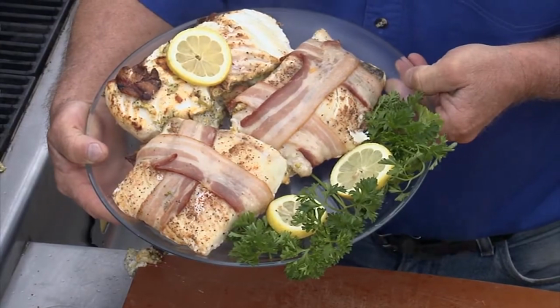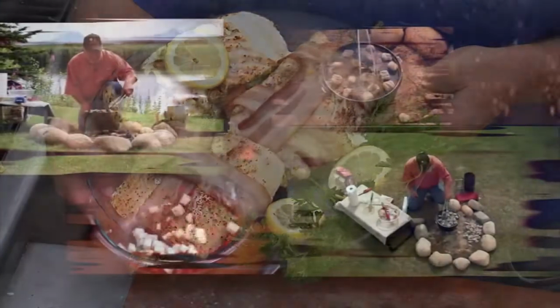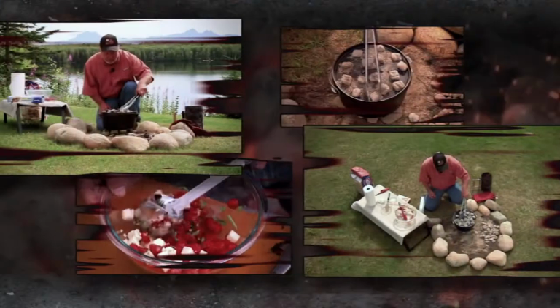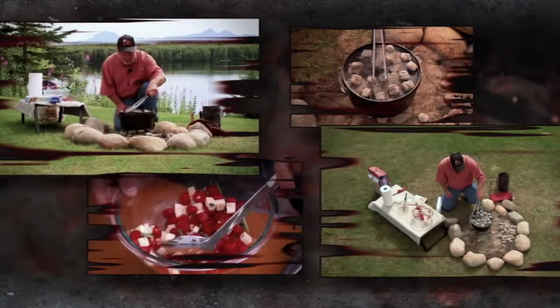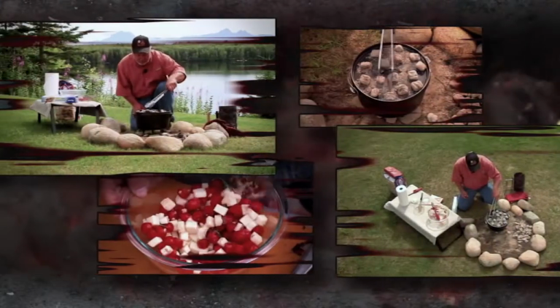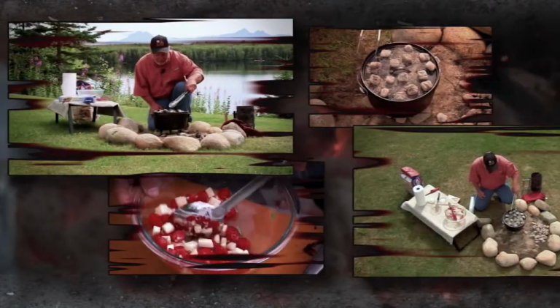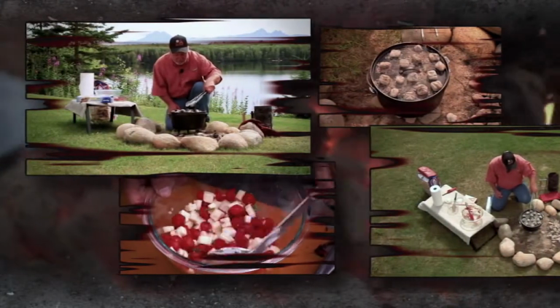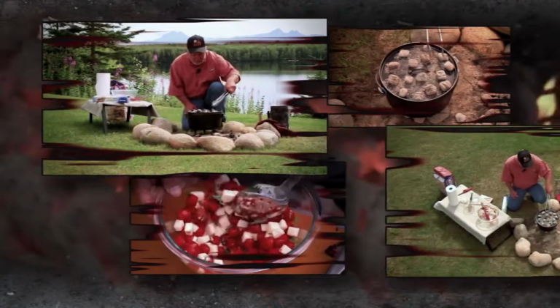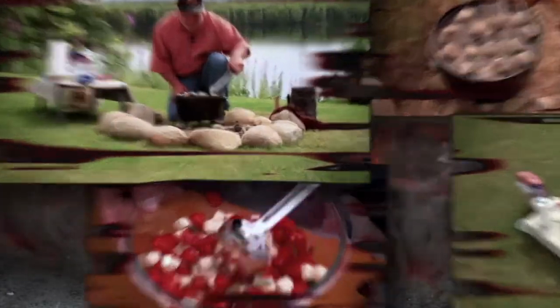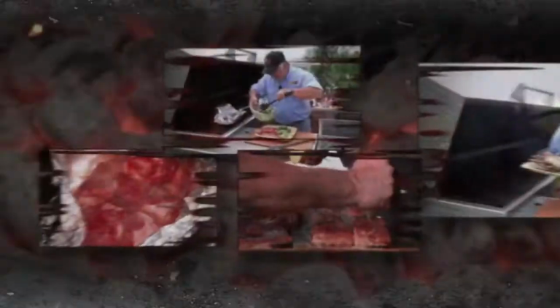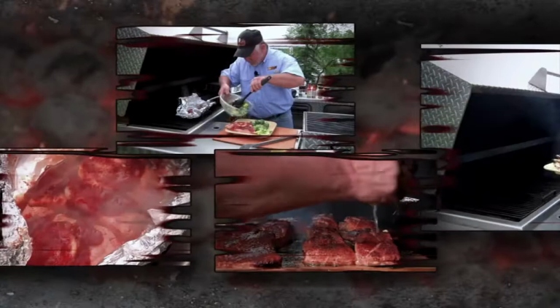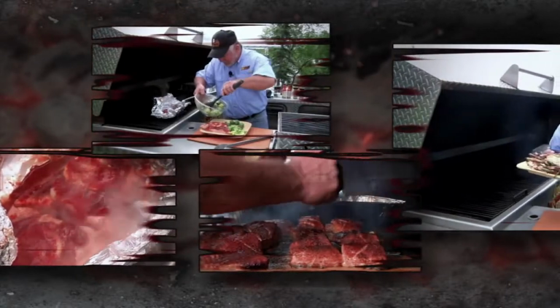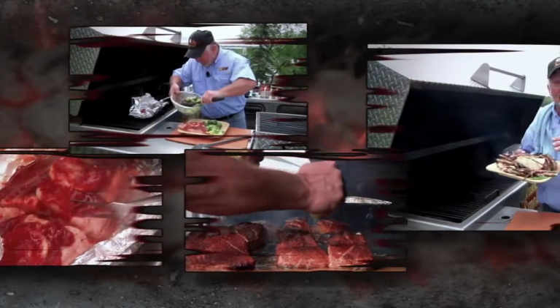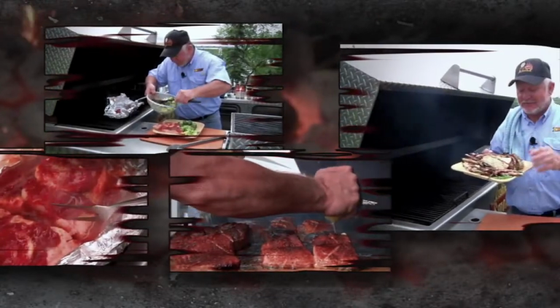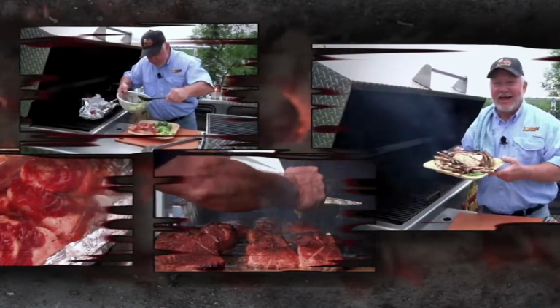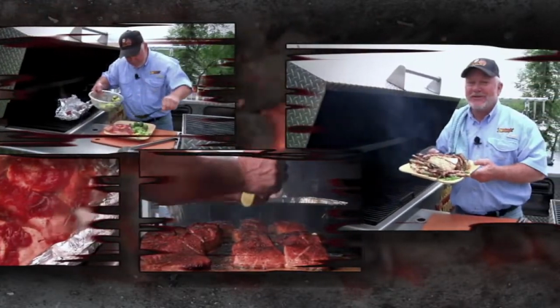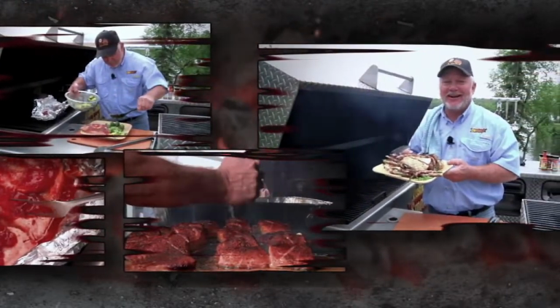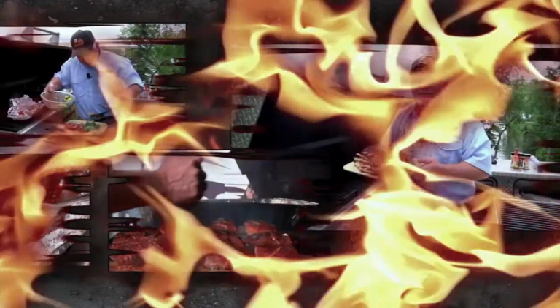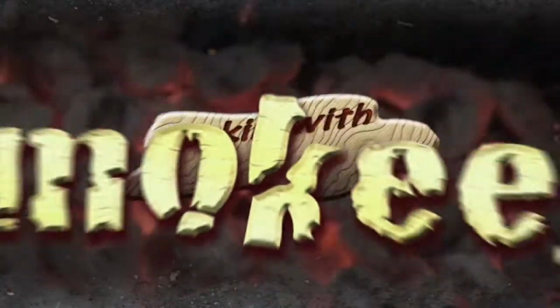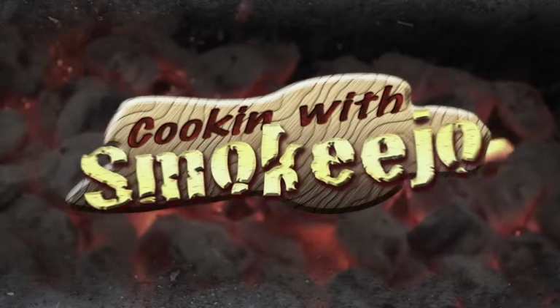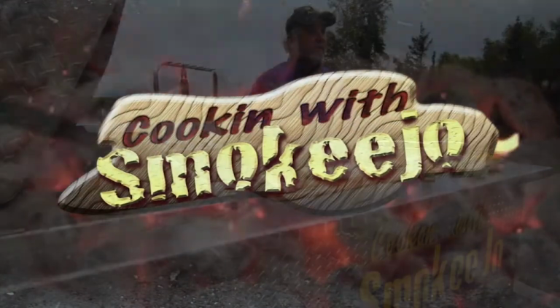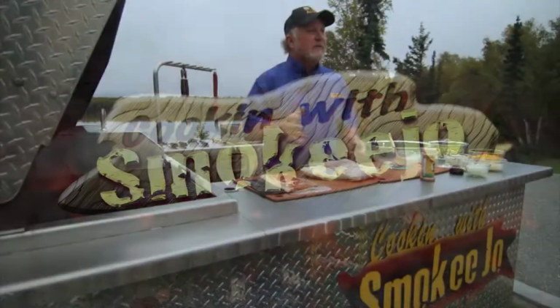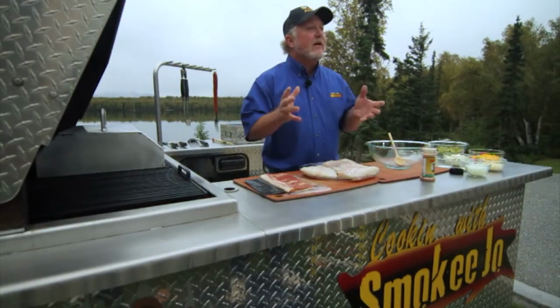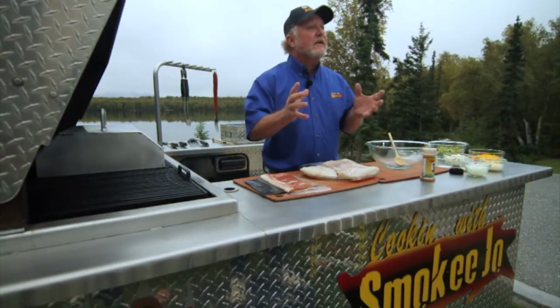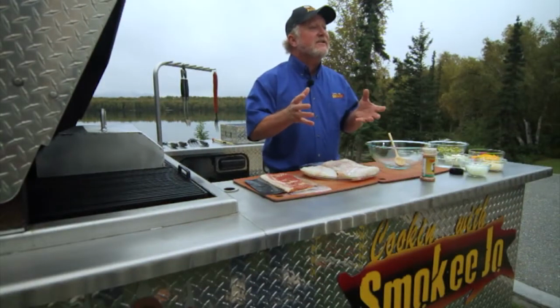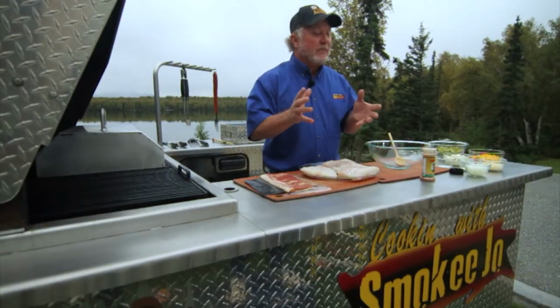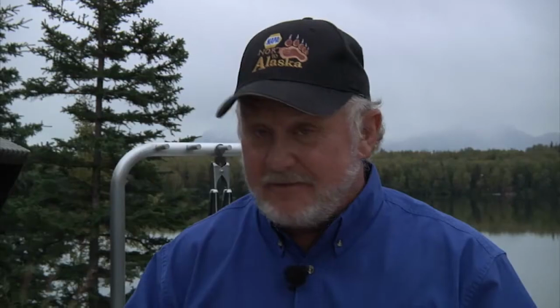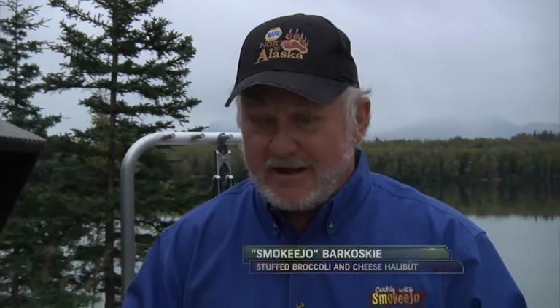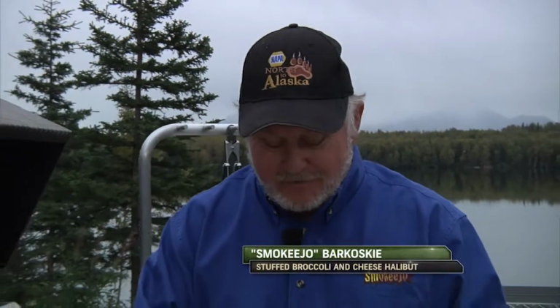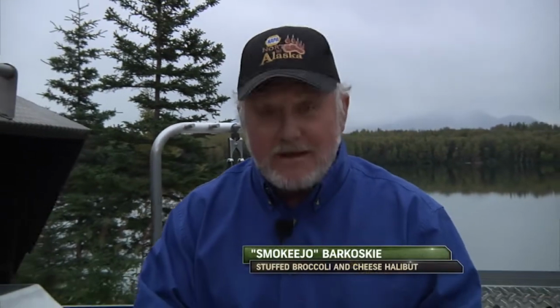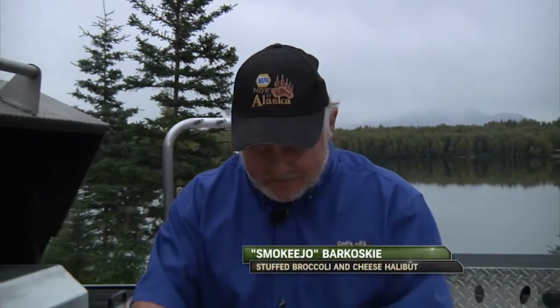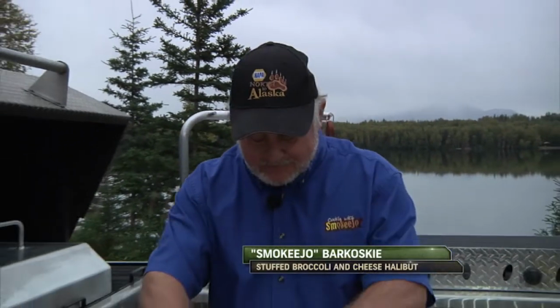We'll preheat our little Dutch oven here. Little 12-inch halibut, bacon-wrapped asparagus. Life is good in Alaska. Stuffed broccoli and cheese halibut — man, what a meal right here, buddy.